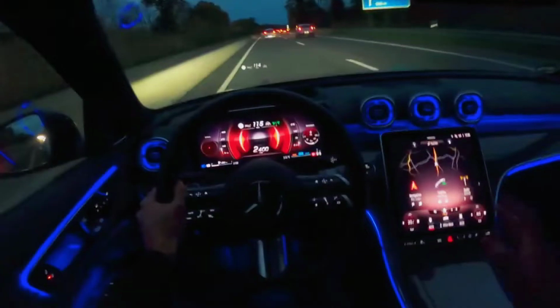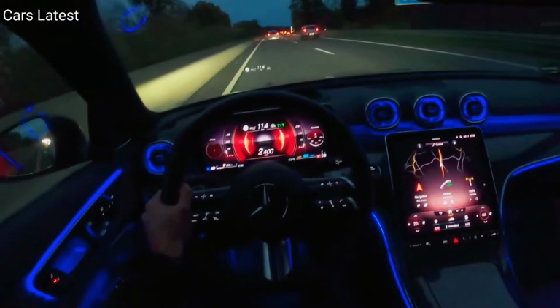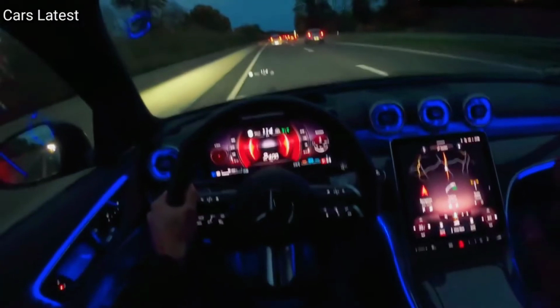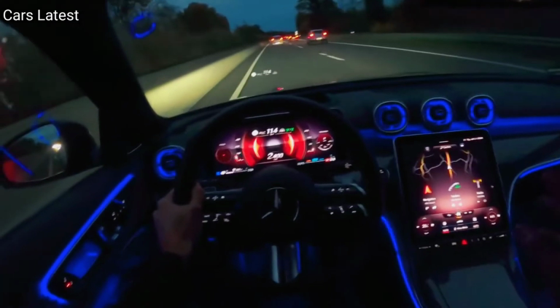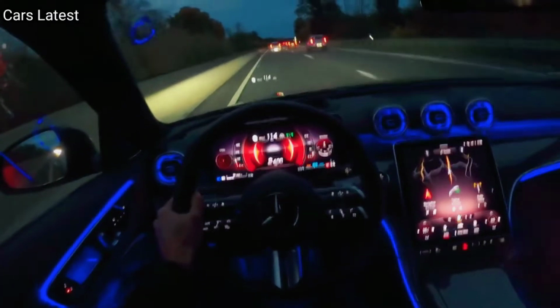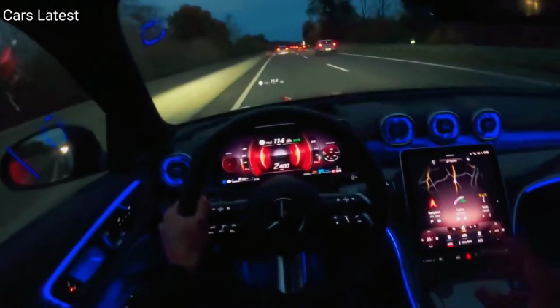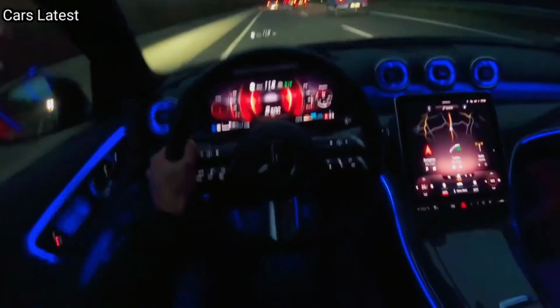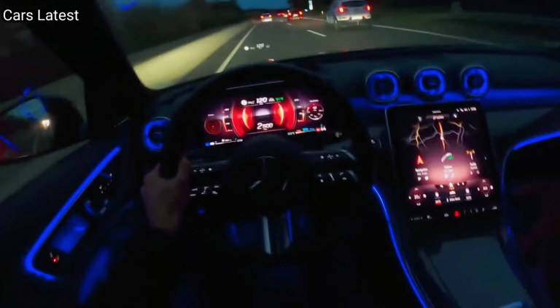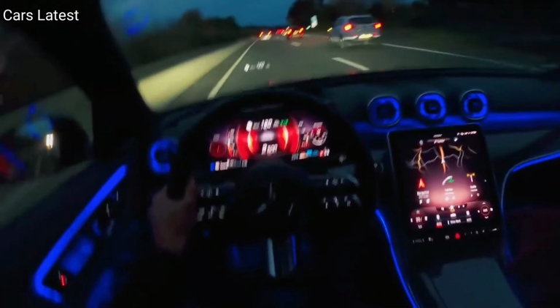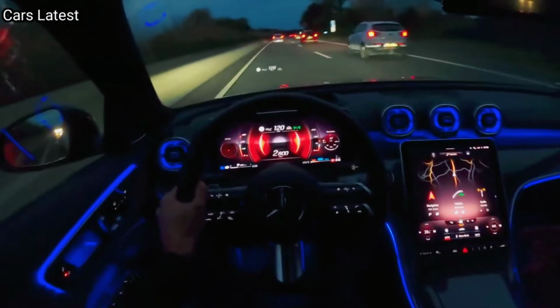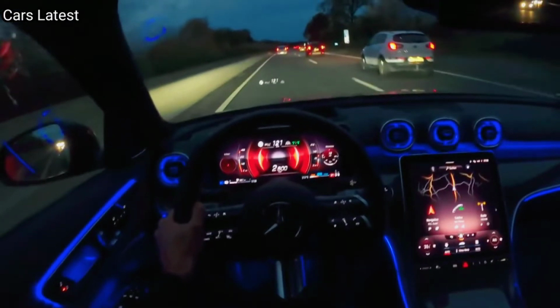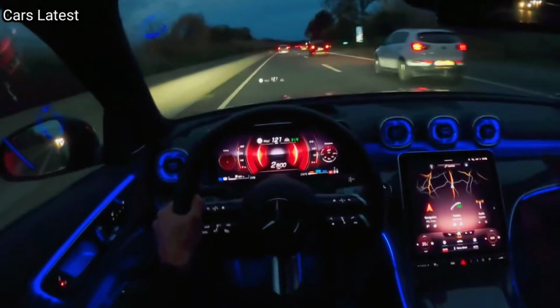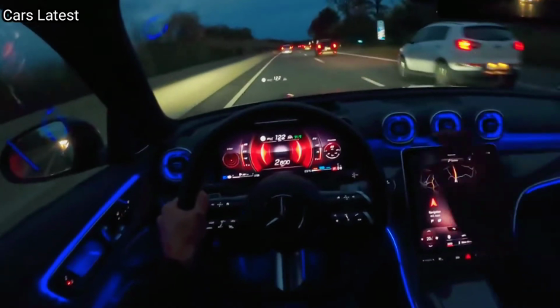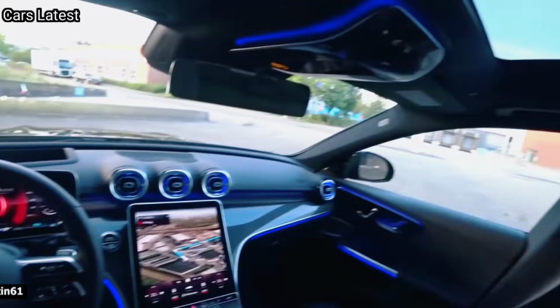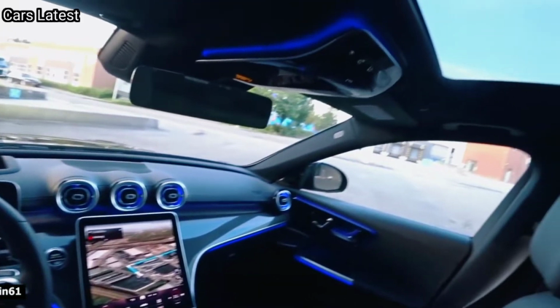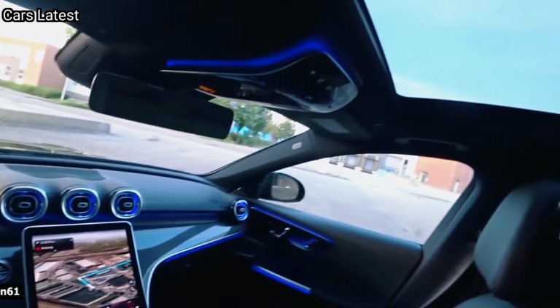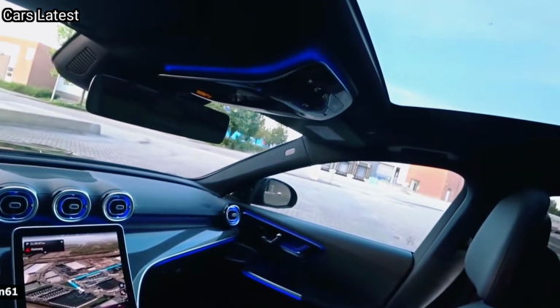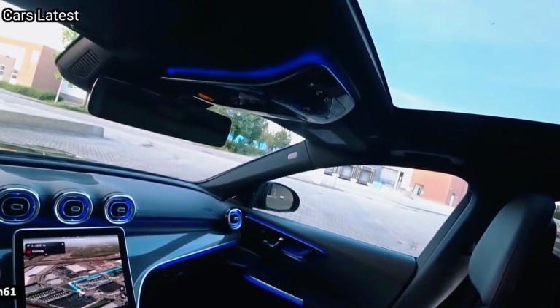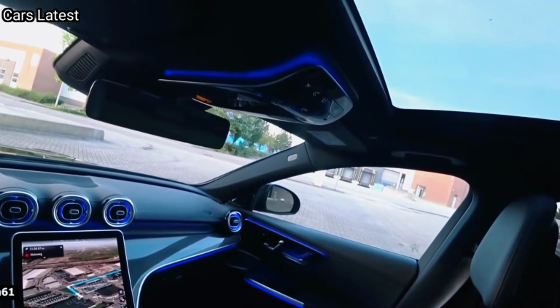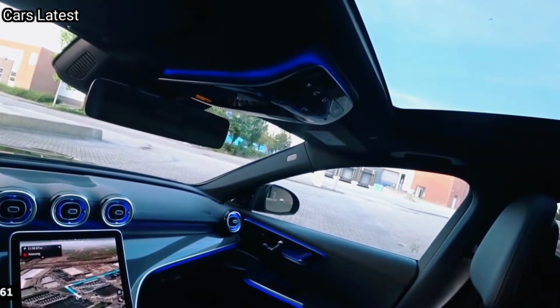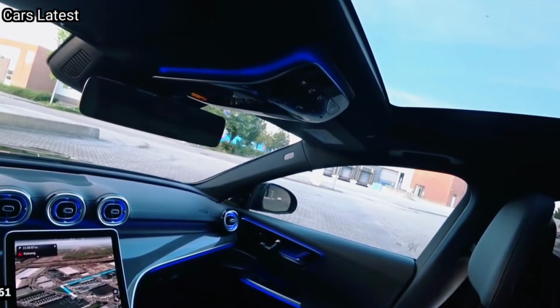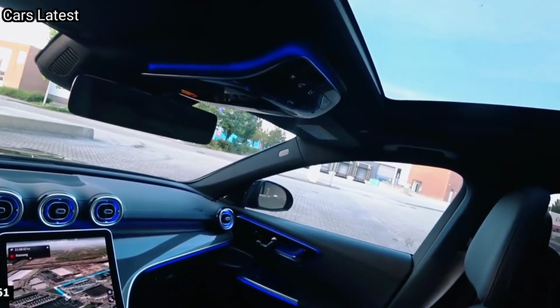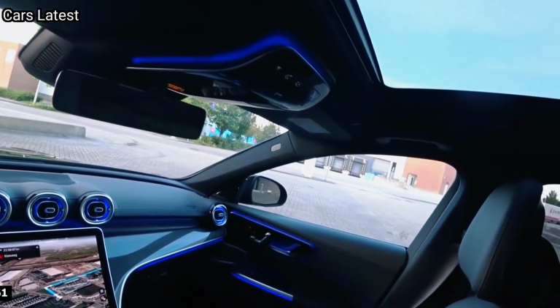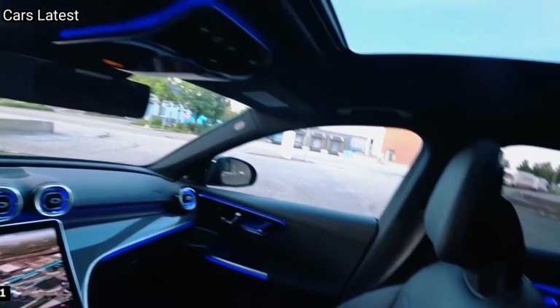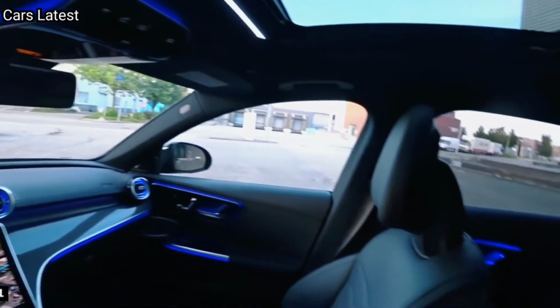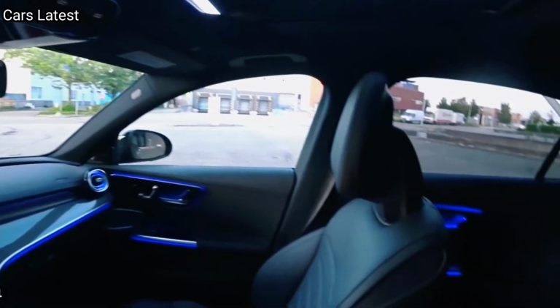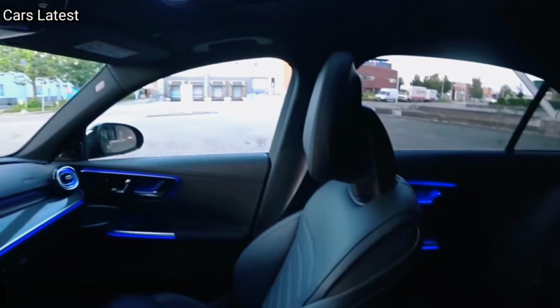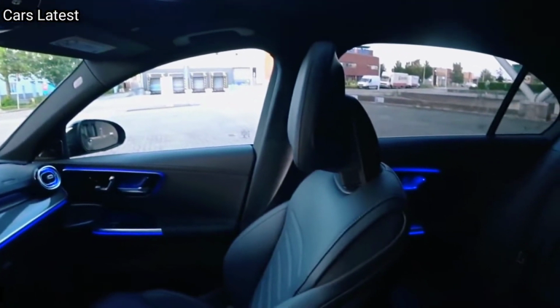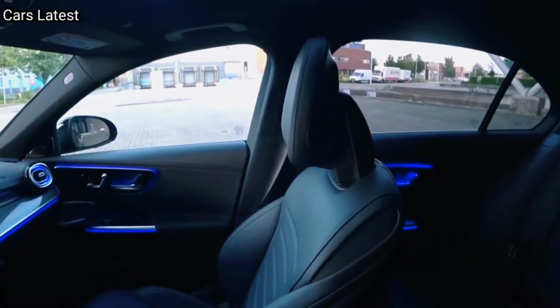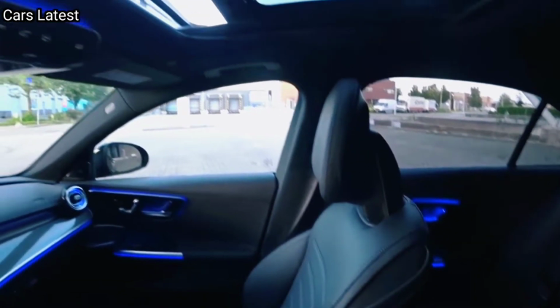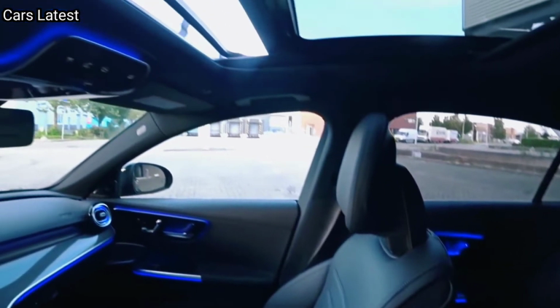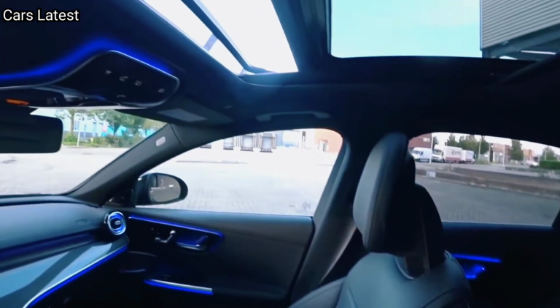Mercedes-Benz introduced a fully redesigned C-Class for 2022. Coming off of a full redesign that ushers in the fifth generation of the vehicle, we expect the 2023 Mercedes-Benz C-Class to be a carryover model.